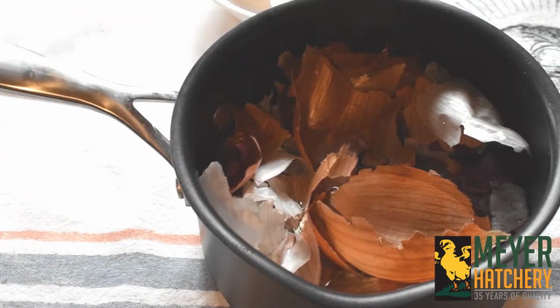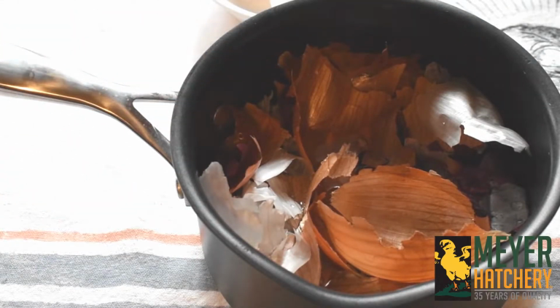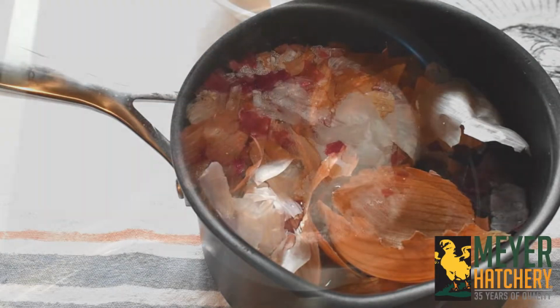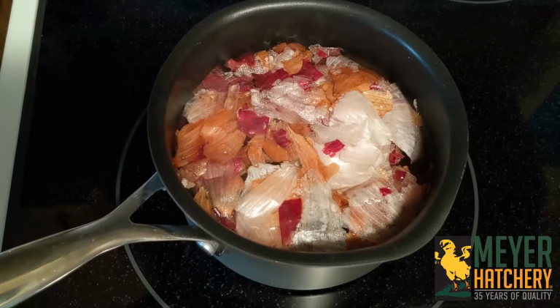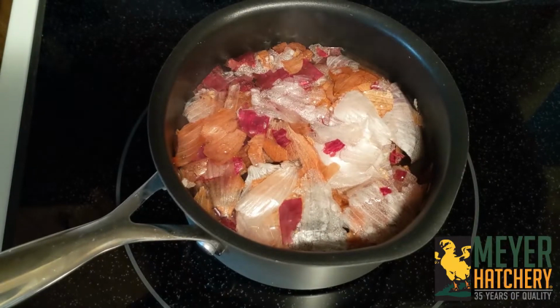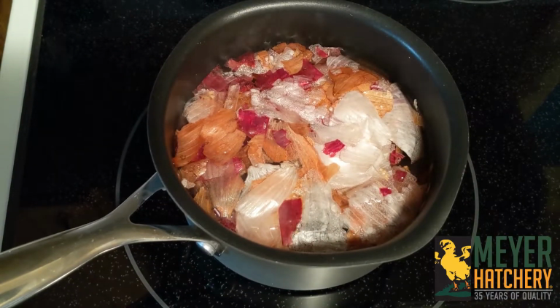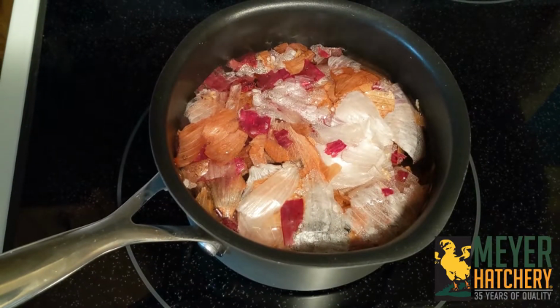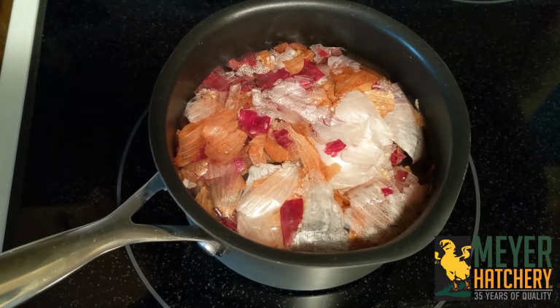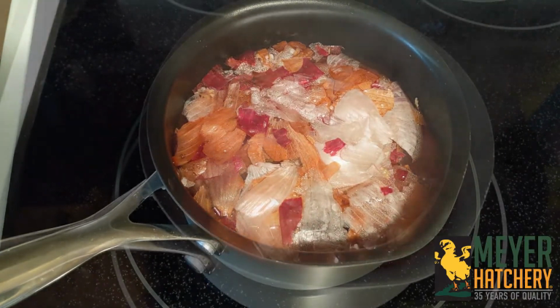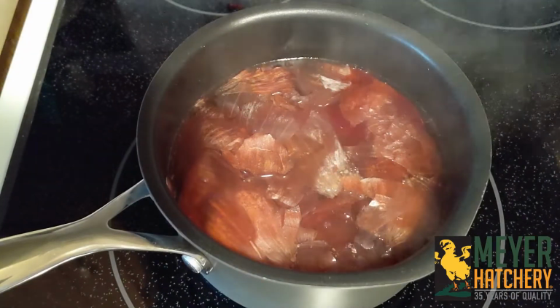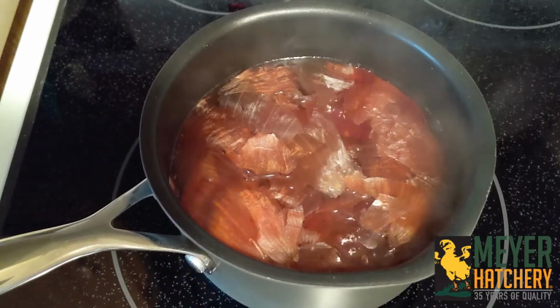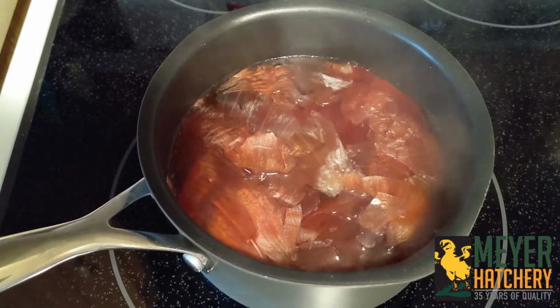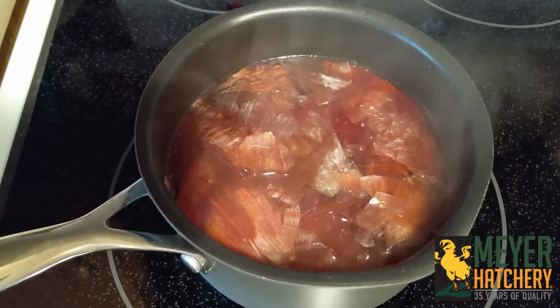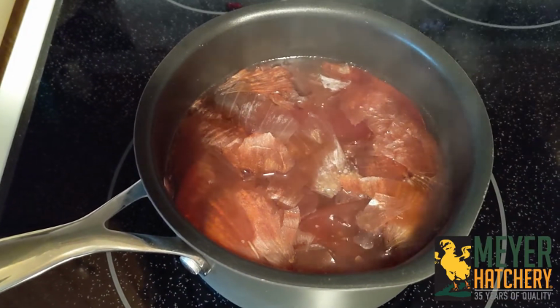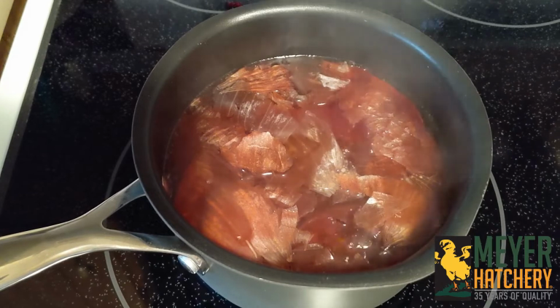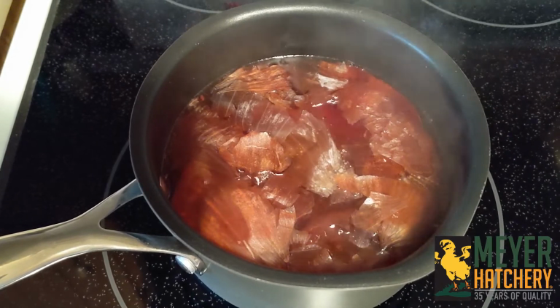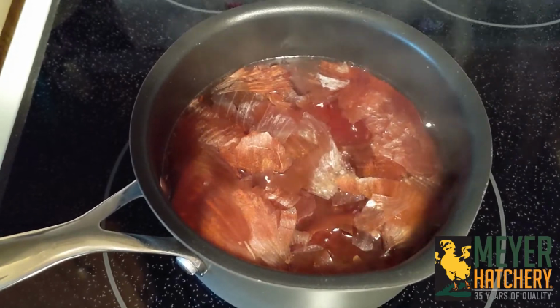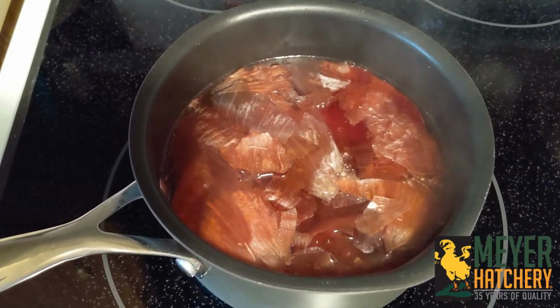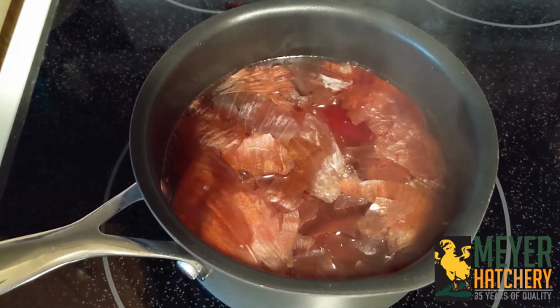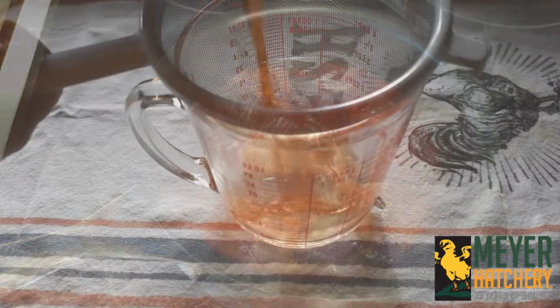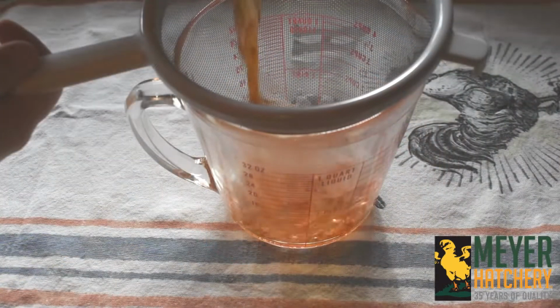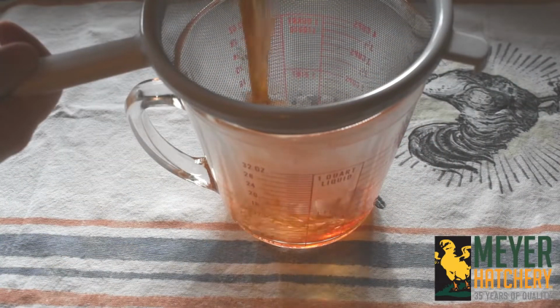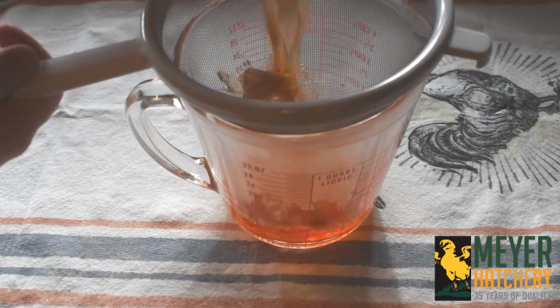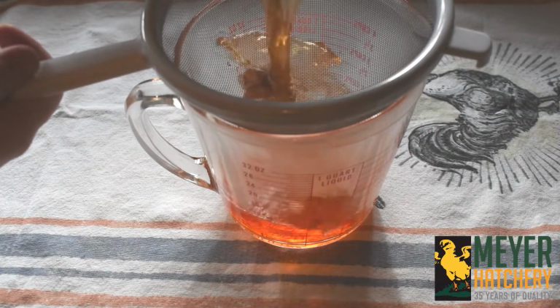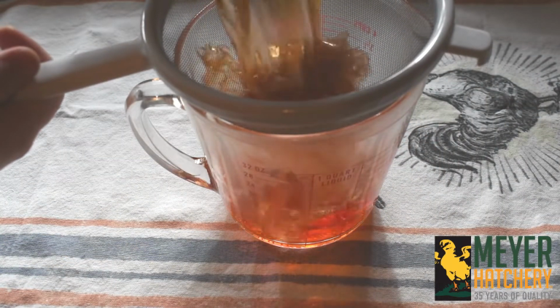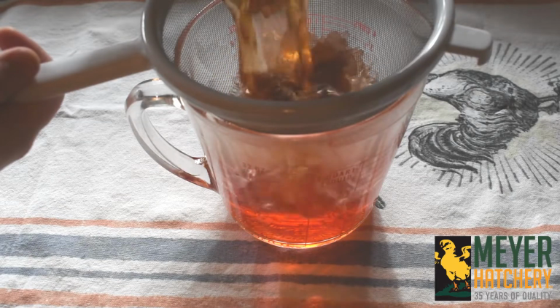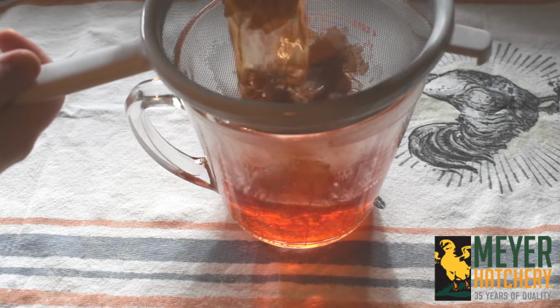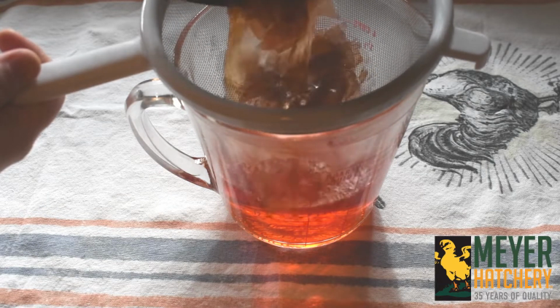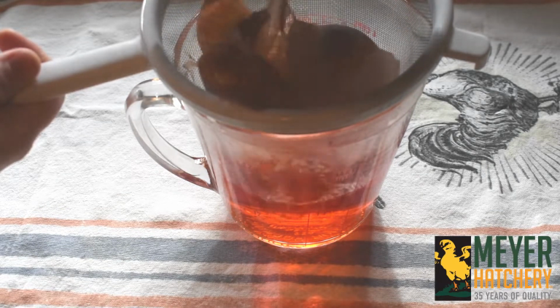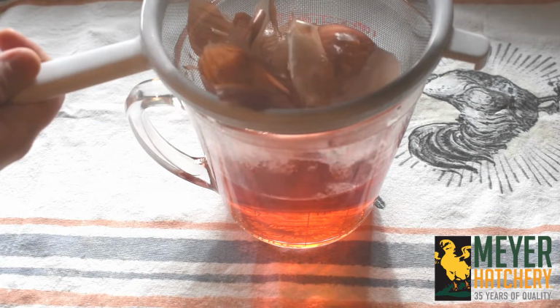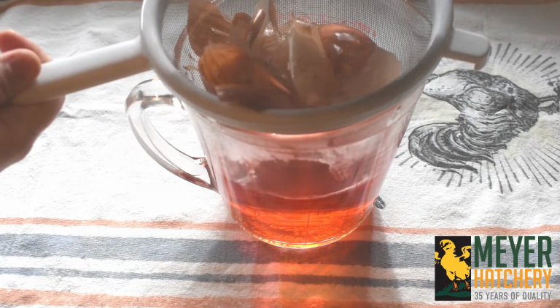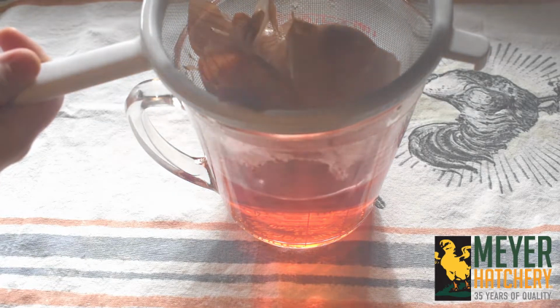Slowly simmer your onion skins on medium heat for 30 to 45 minutes. You will definitely see a change in your onion skins after they release their color. You will then need to strain your mixture. Be careful, it will be warm.